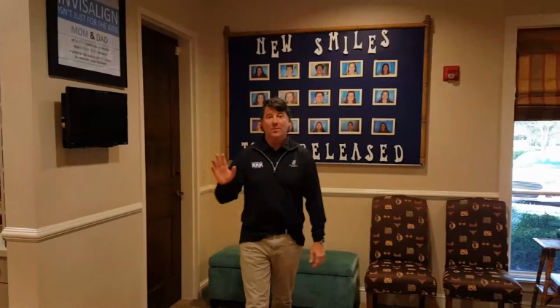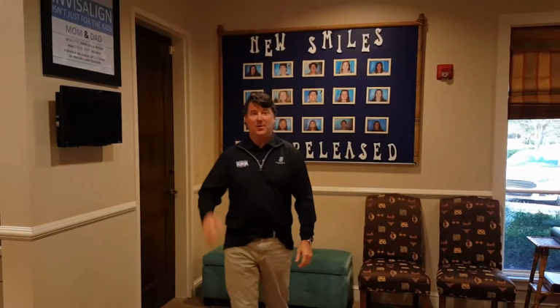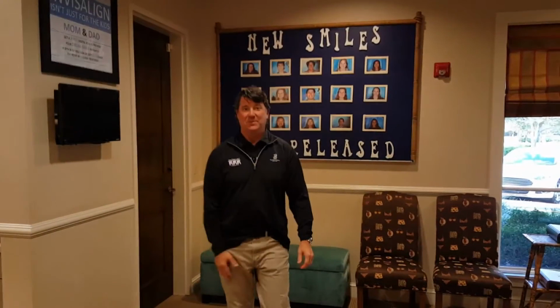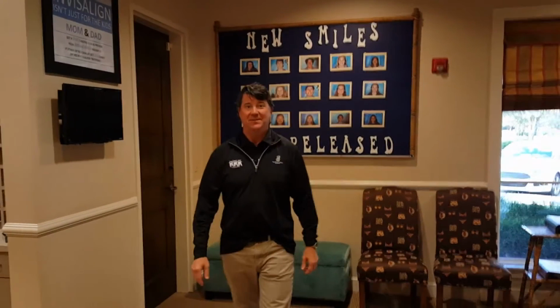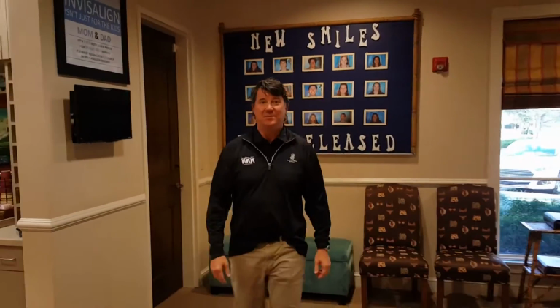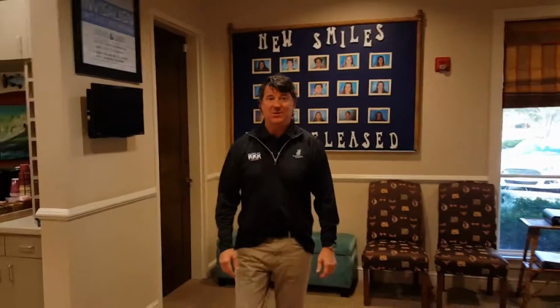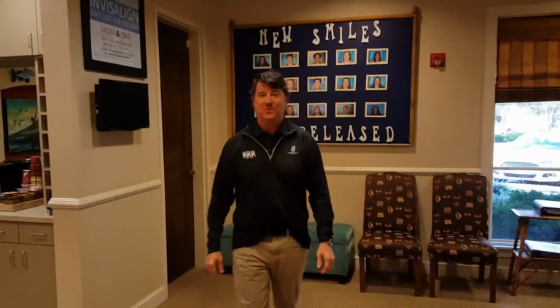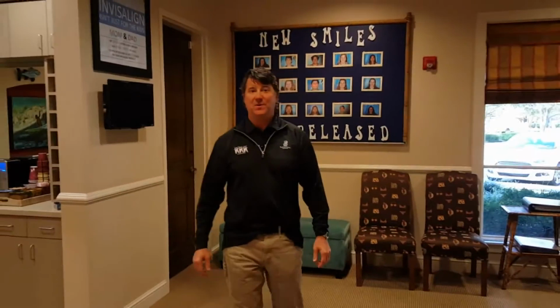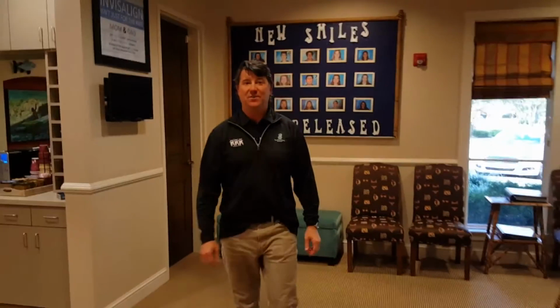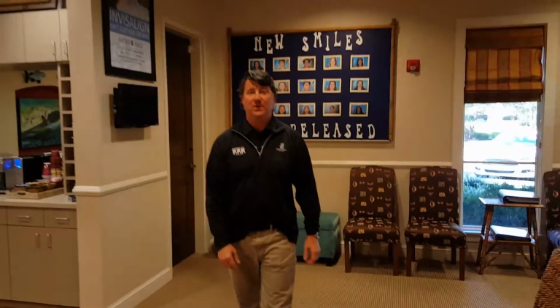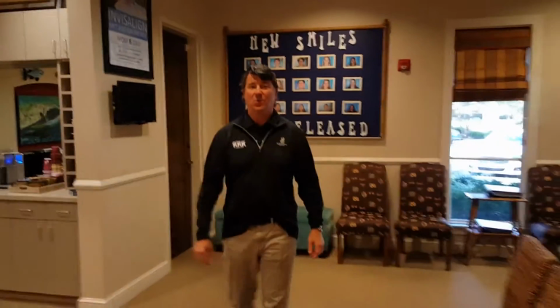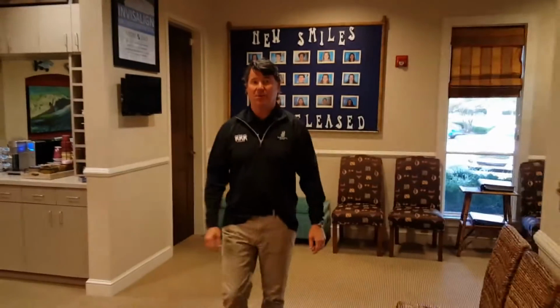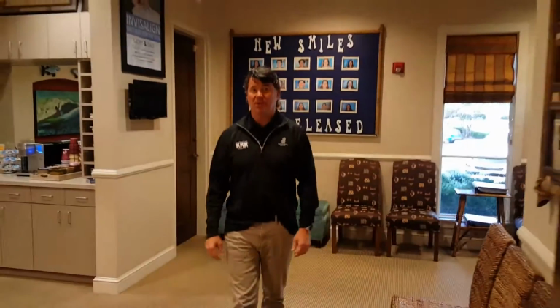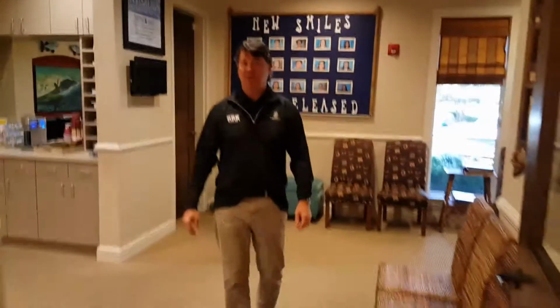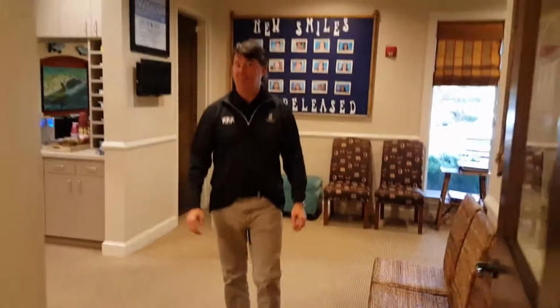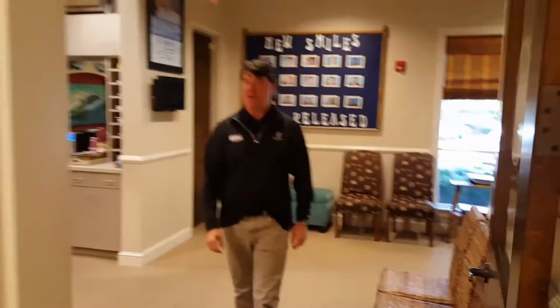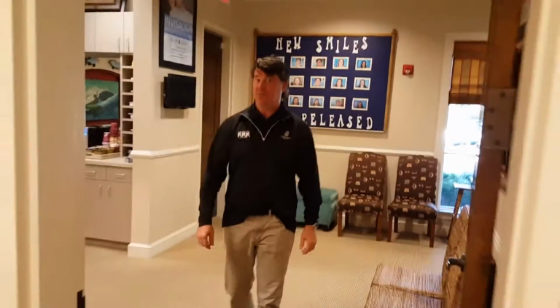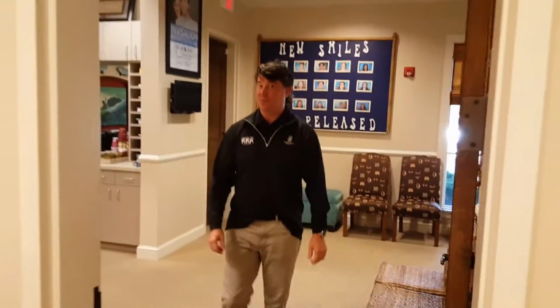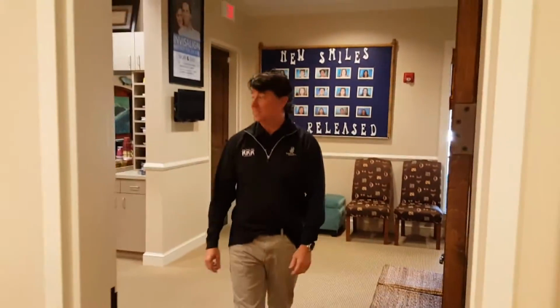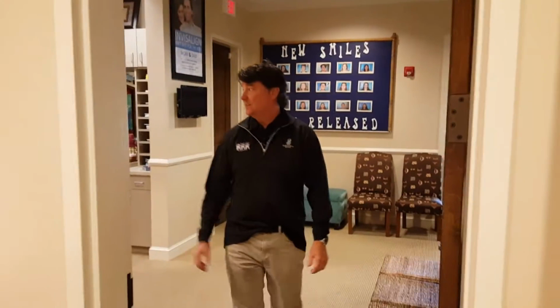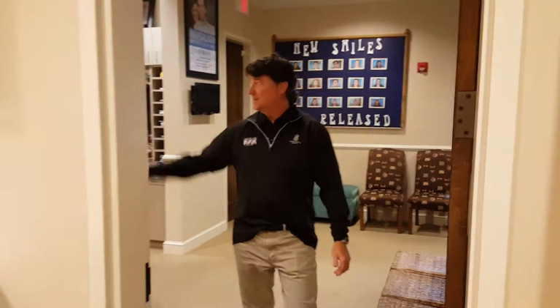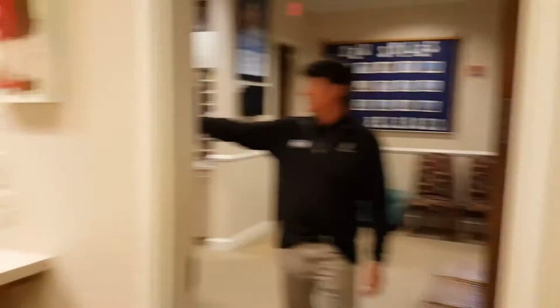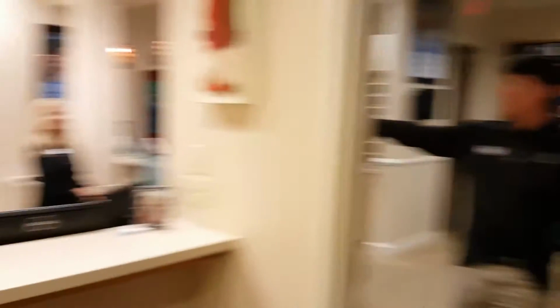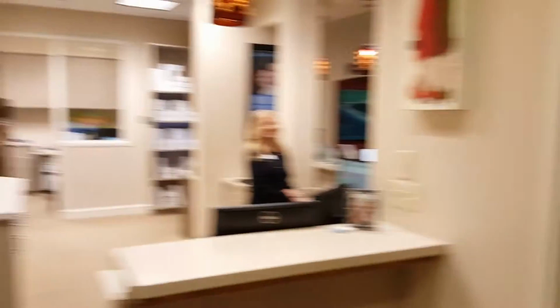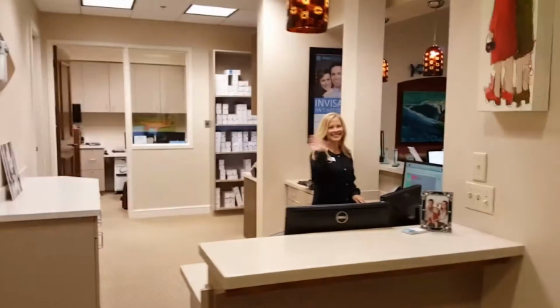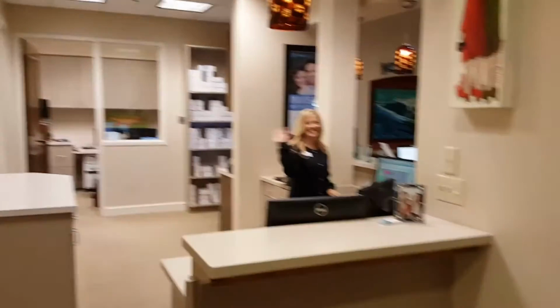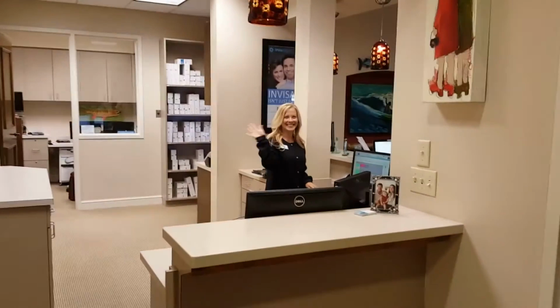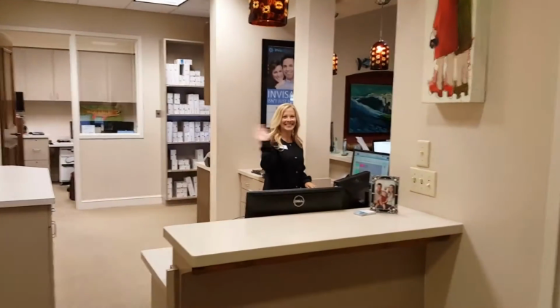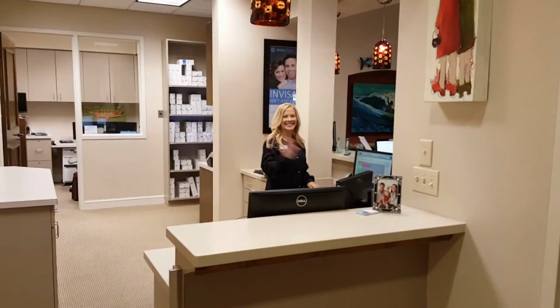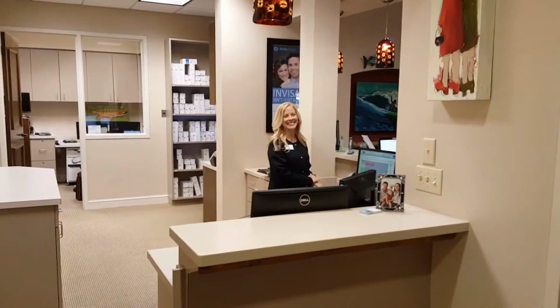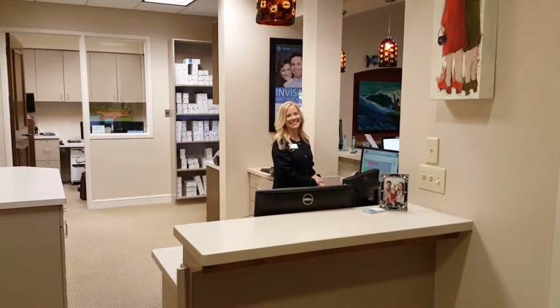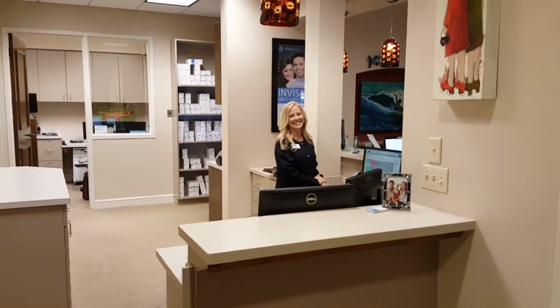Hi Runnels, it's nice to meet you. I want to give you a quick tour on what to expect on your first visit. This is Christy — she'll be here to greet you at the front desk.